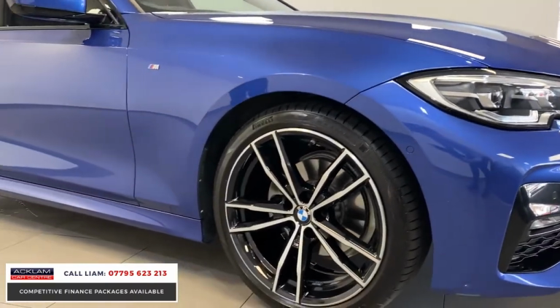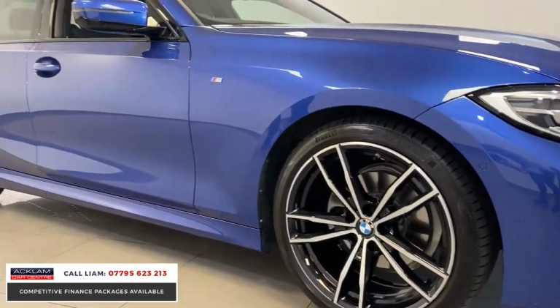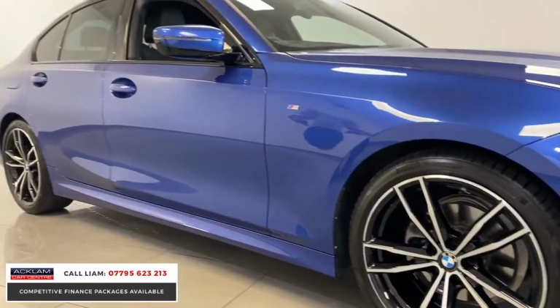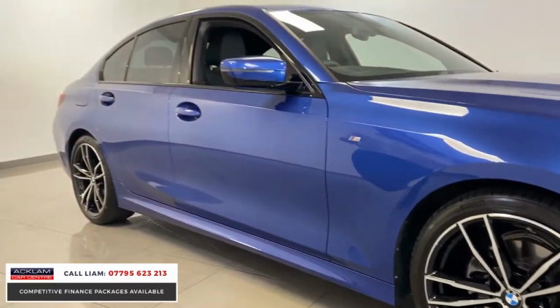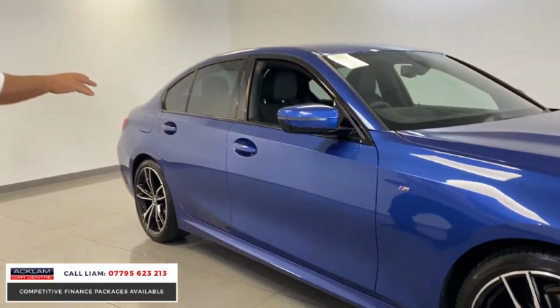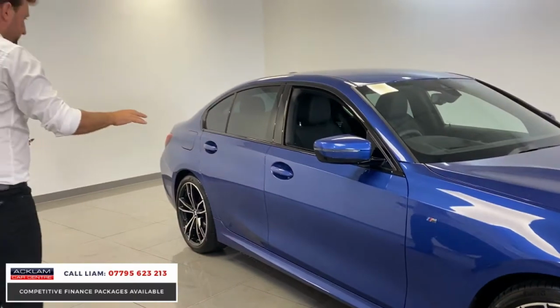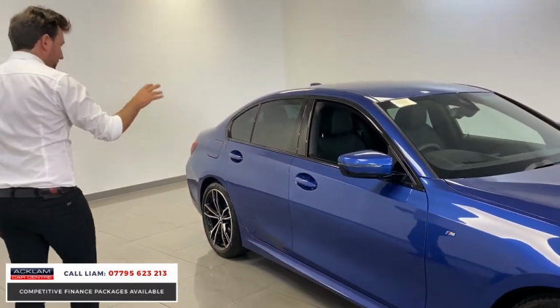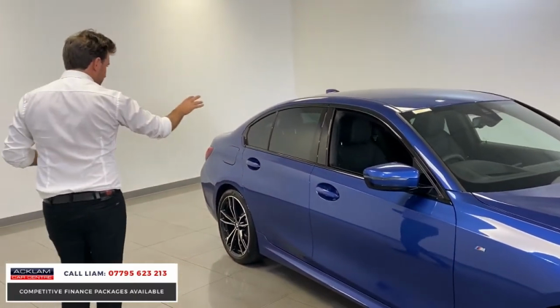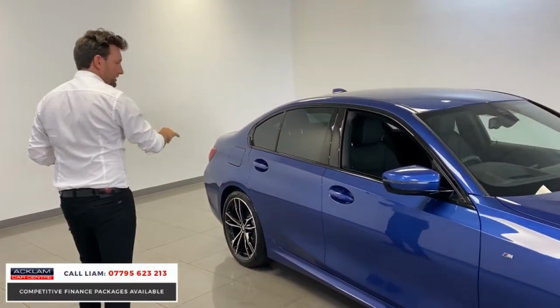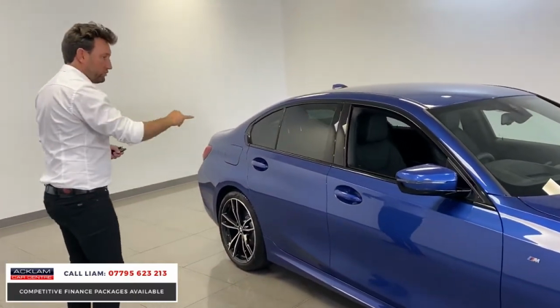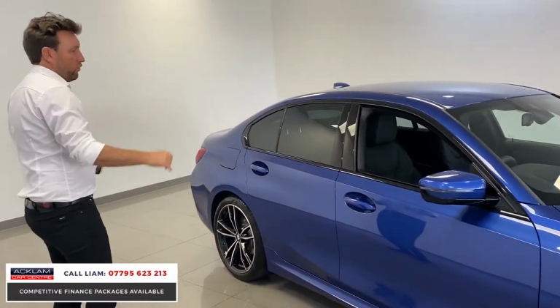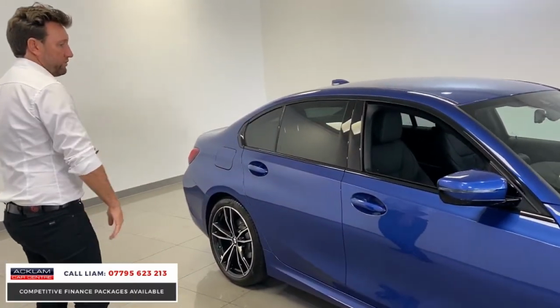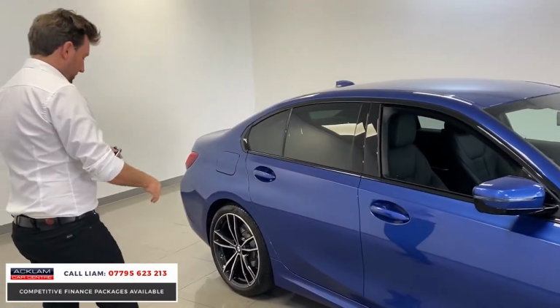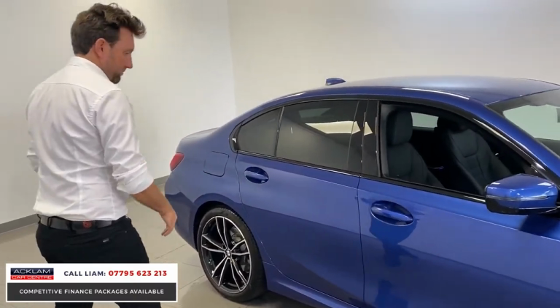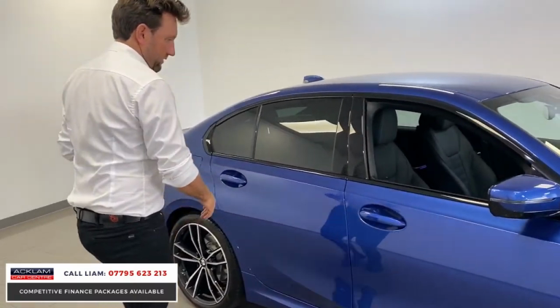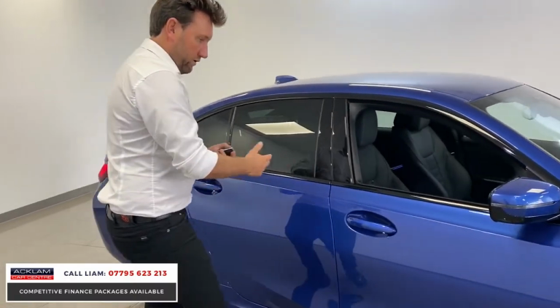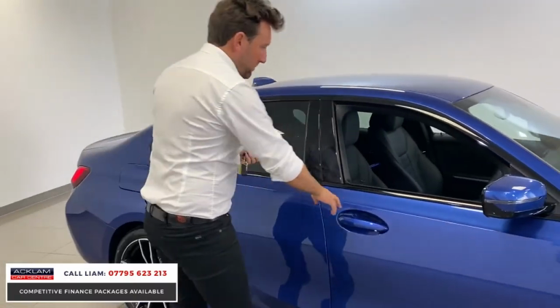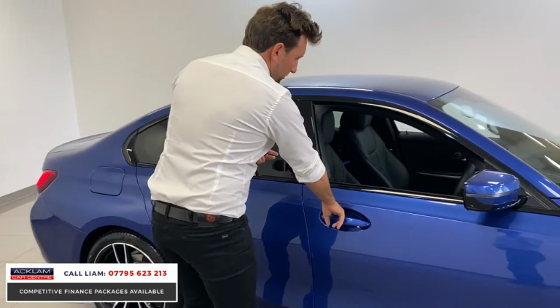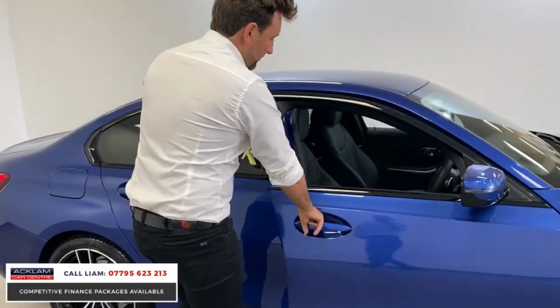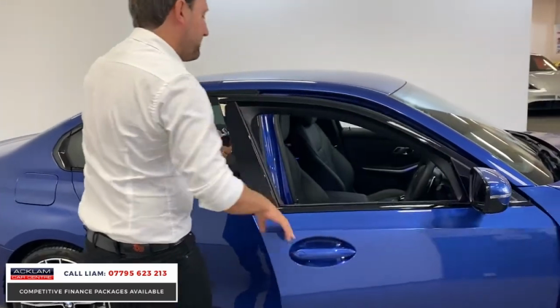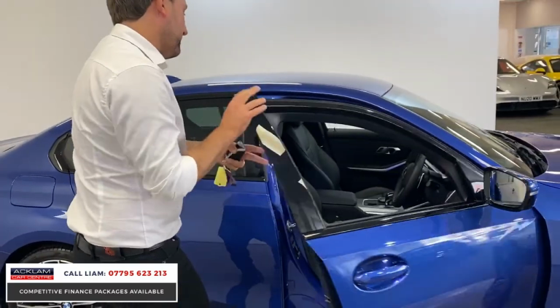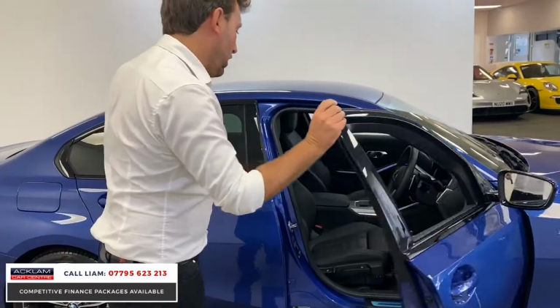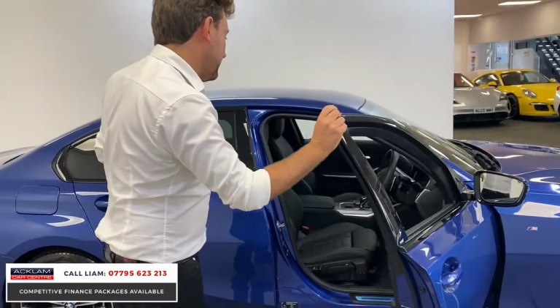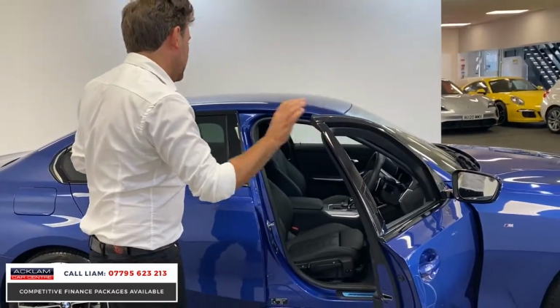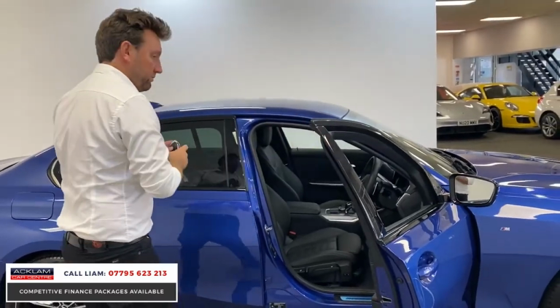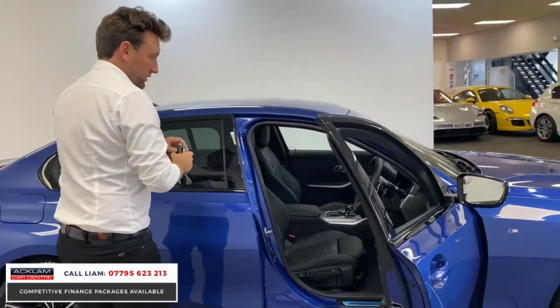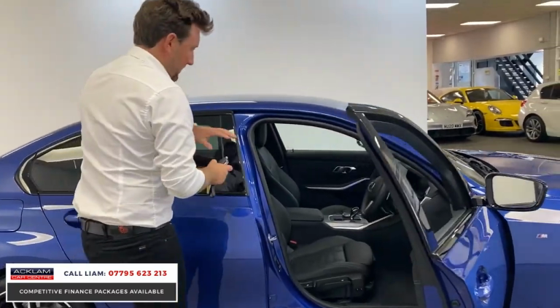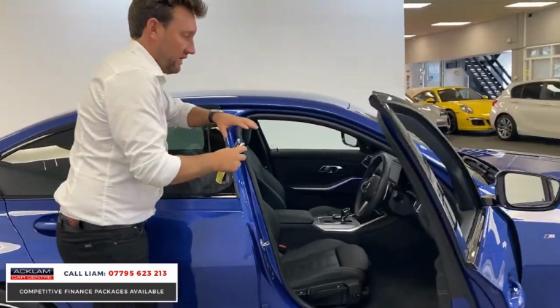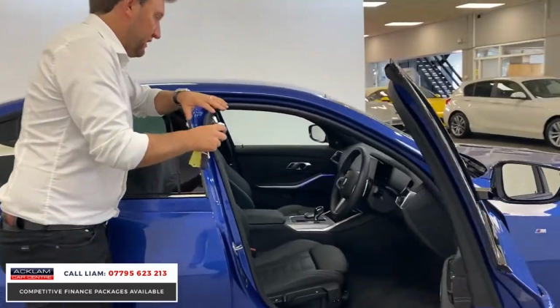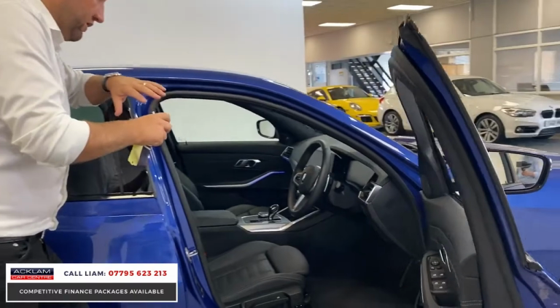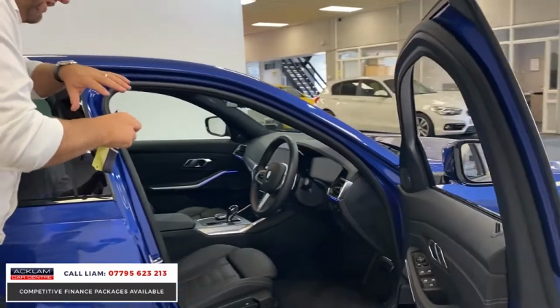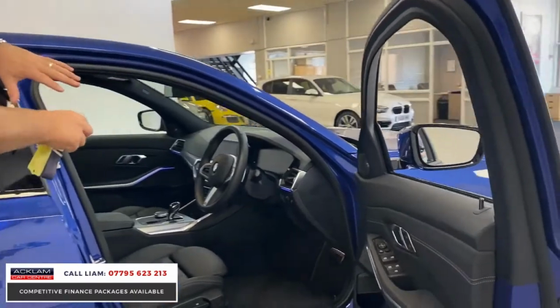19-inch wheels, privacy glass, all de-chromed, and with it being the new model, for me, BMW have just completely transformed these cars in relation to inside.